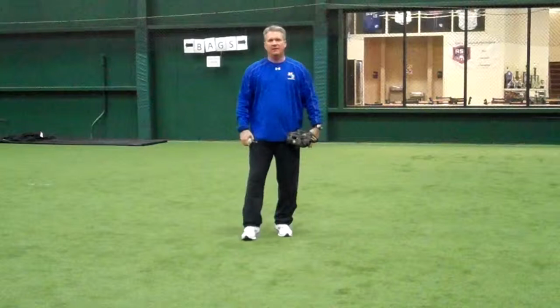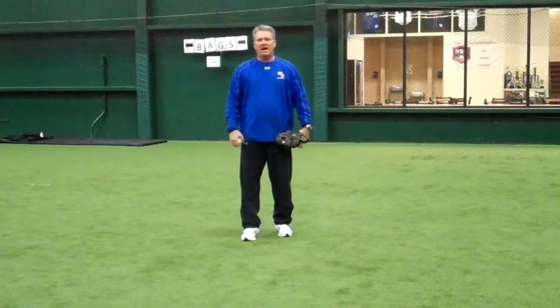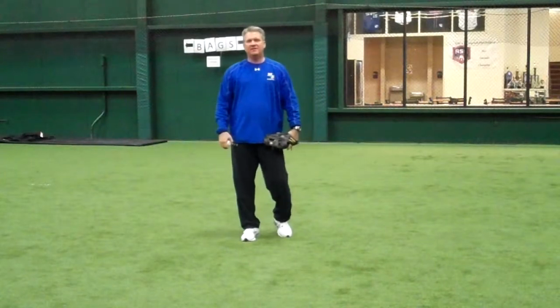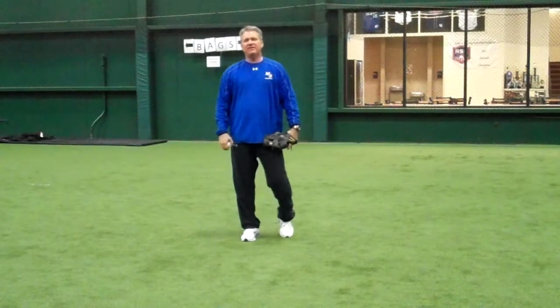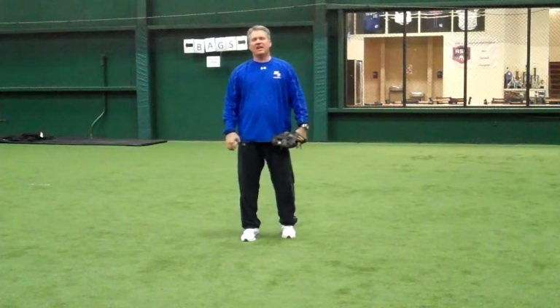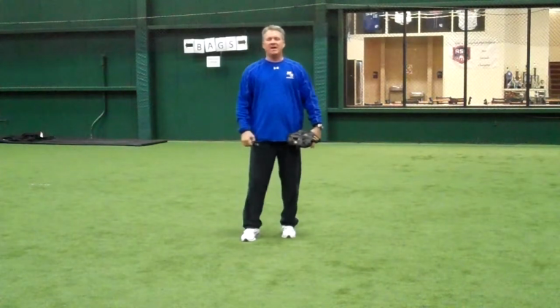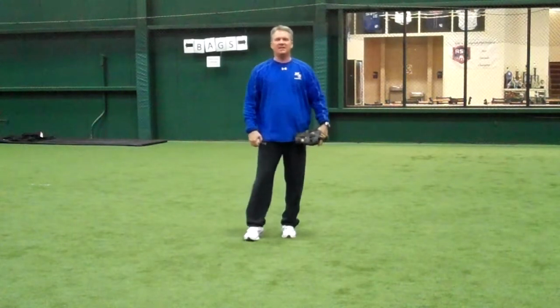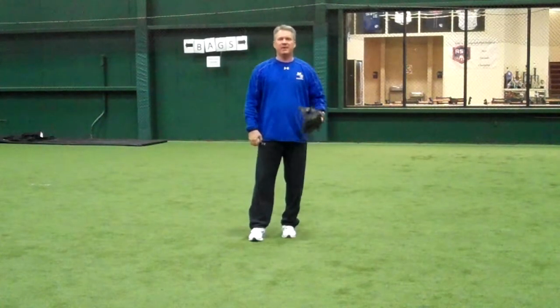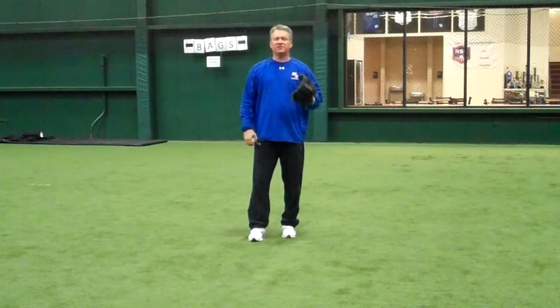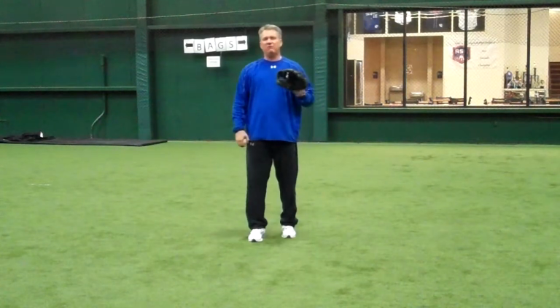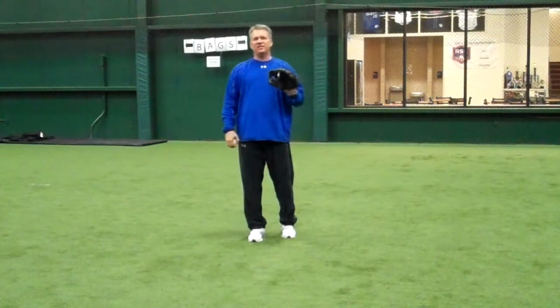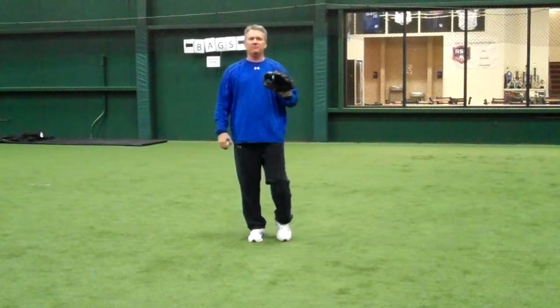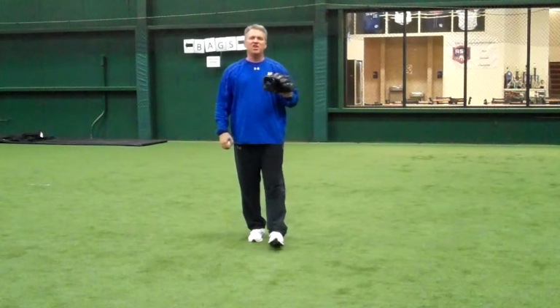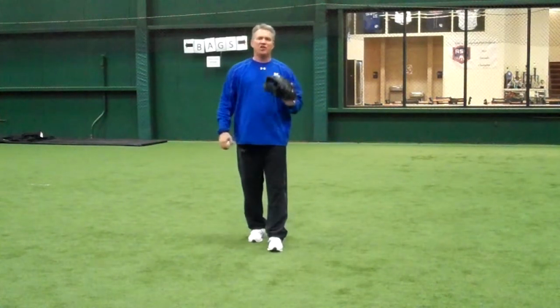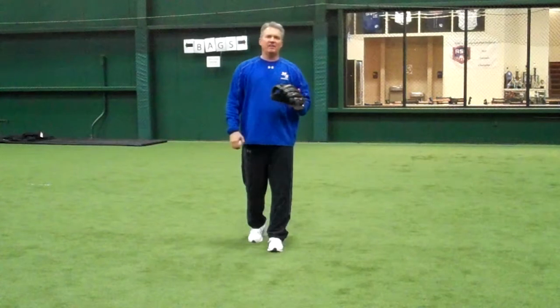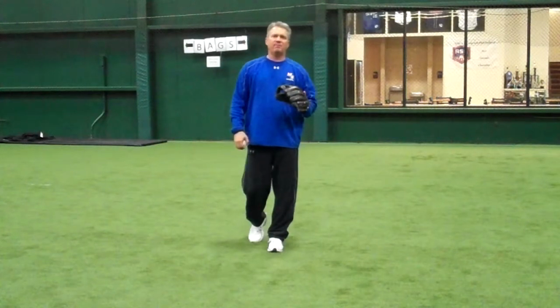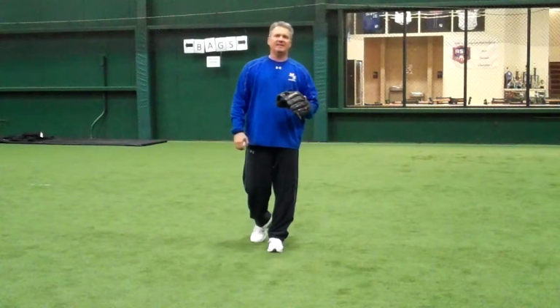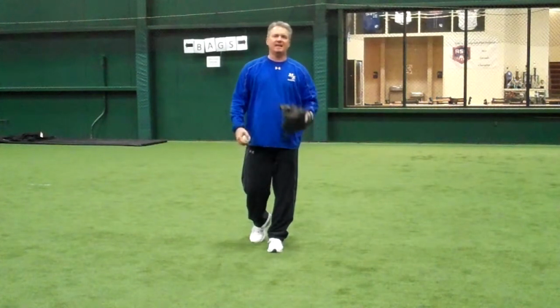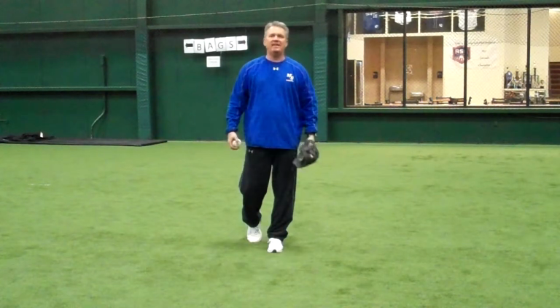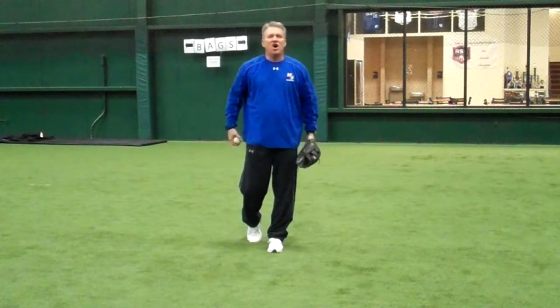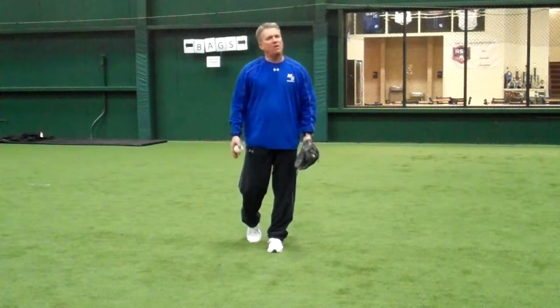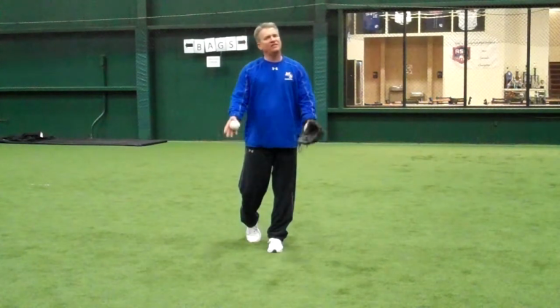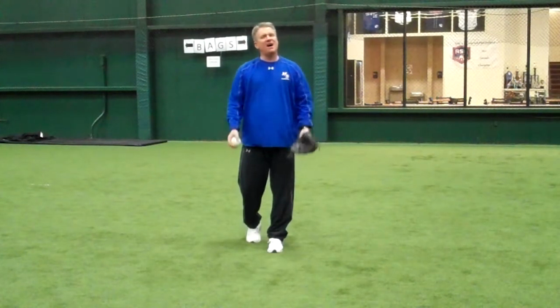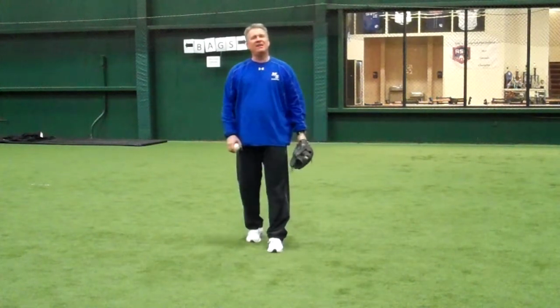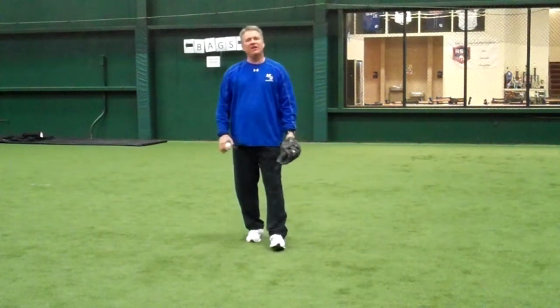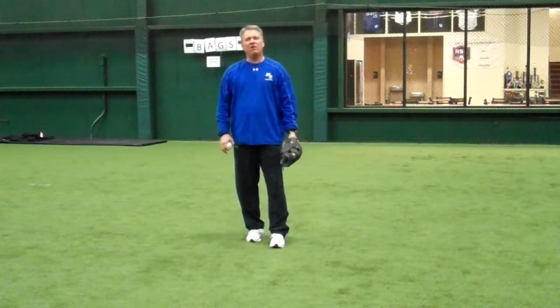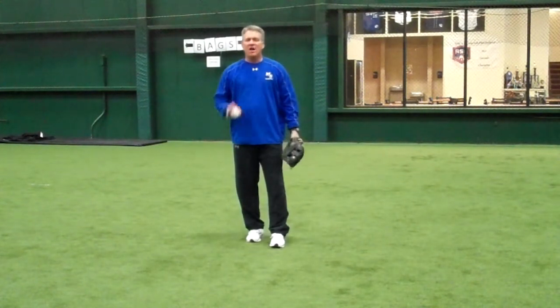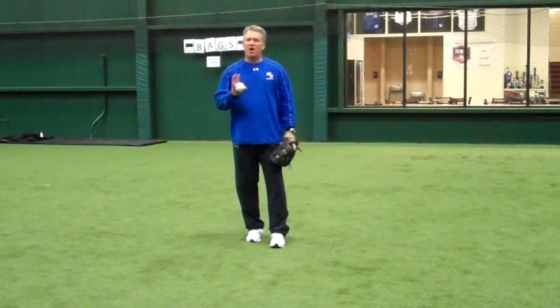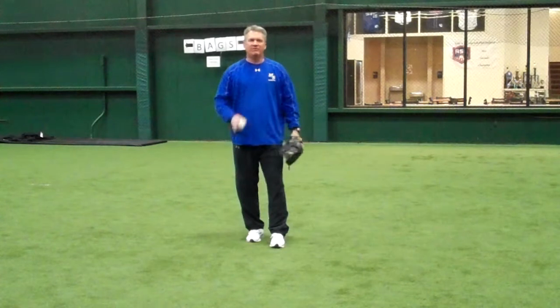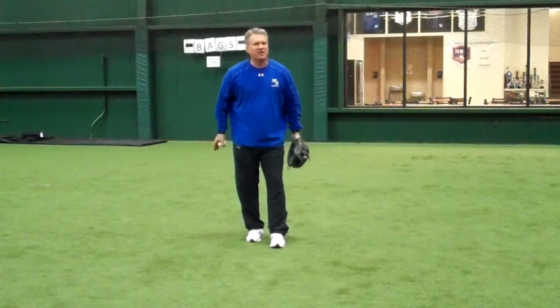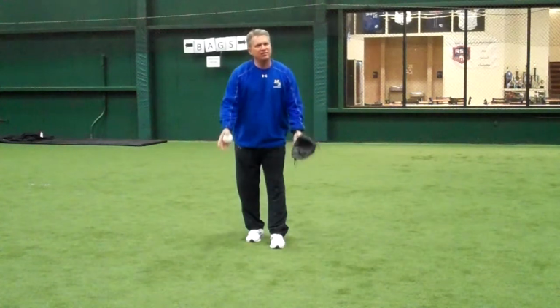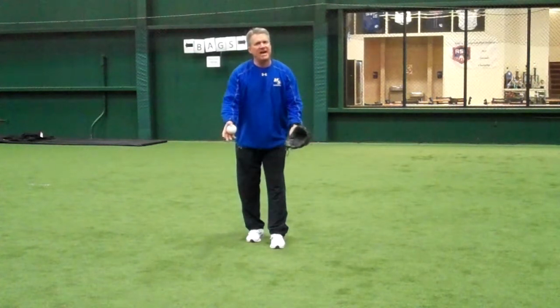Hi, this is Kevin Seitzer of Mackin' Seitz Baseball. Today we're going to talk about starting a double play at second base on a ball that's not hit very hard — a ball that we've got to close the gap.